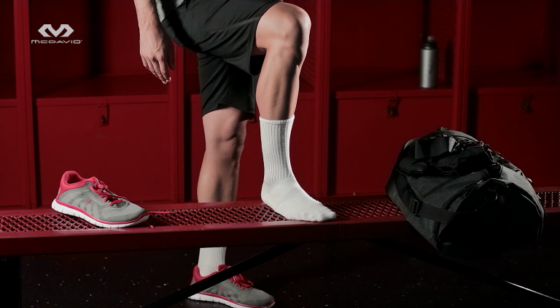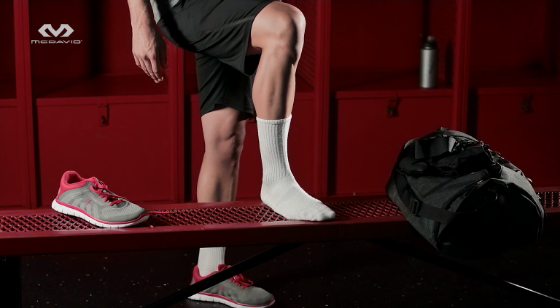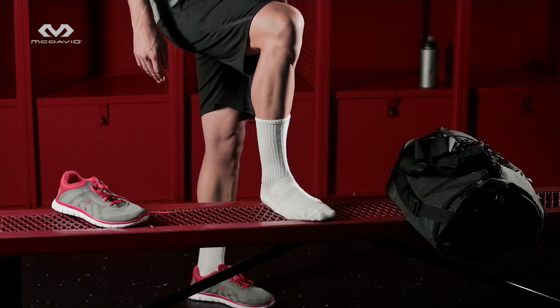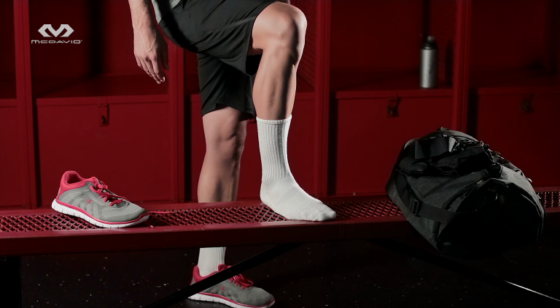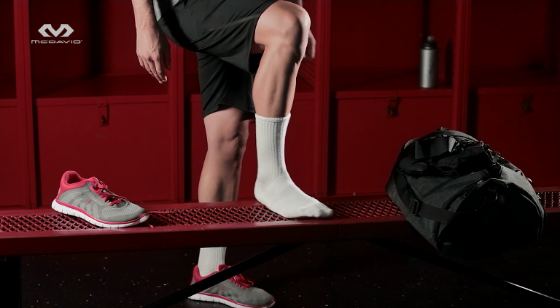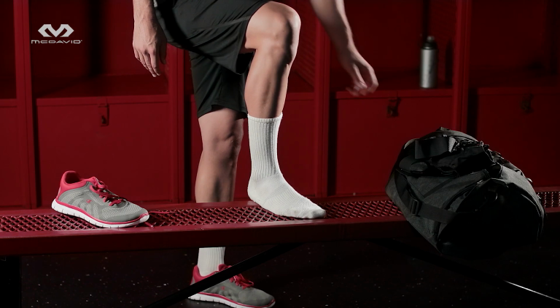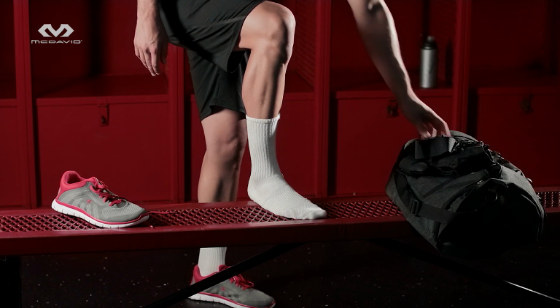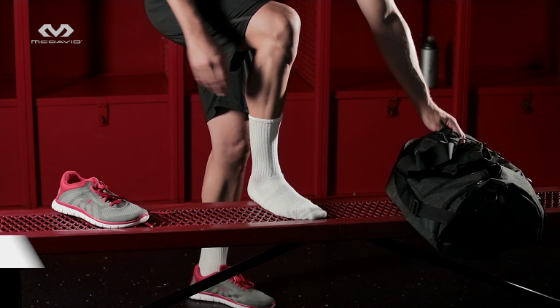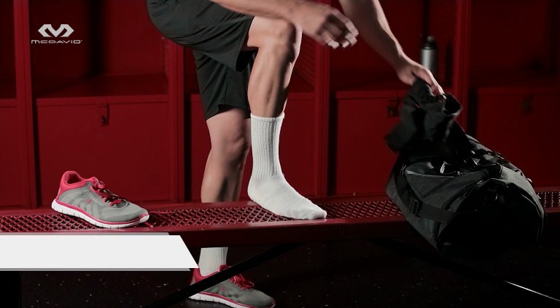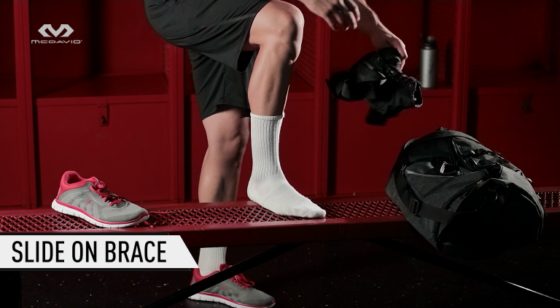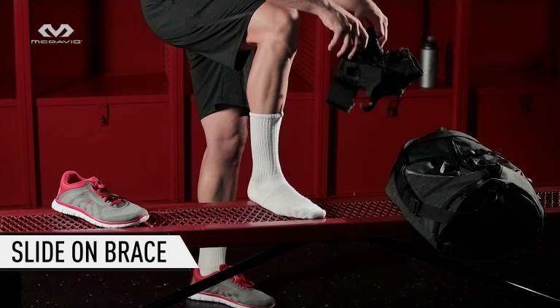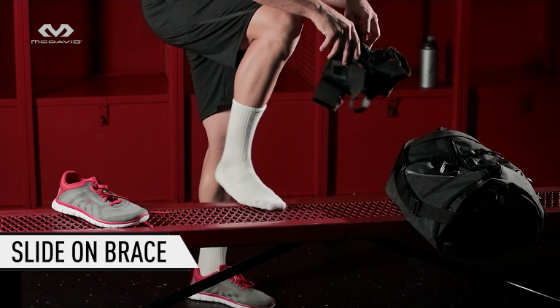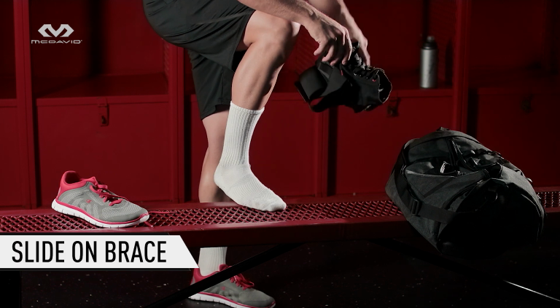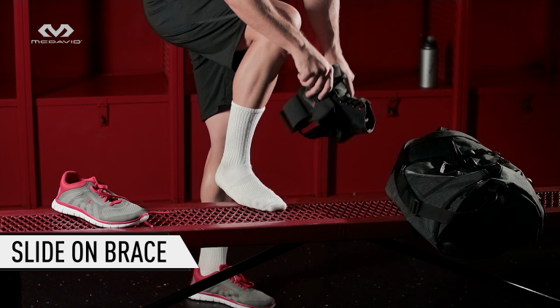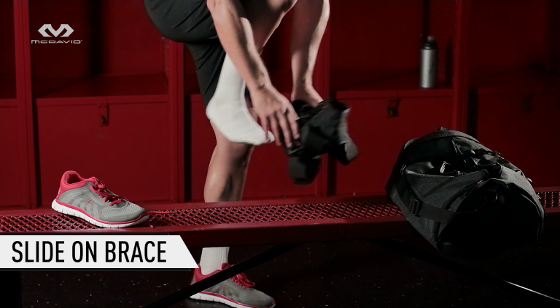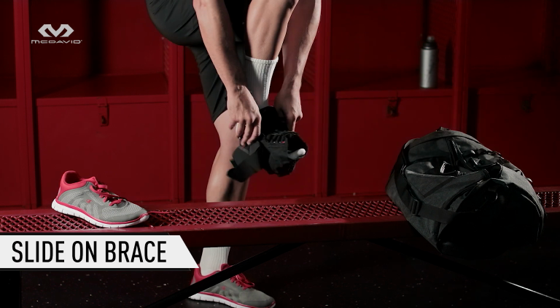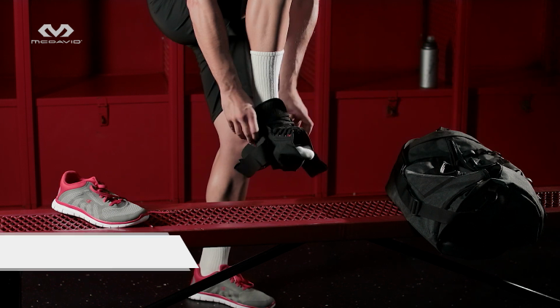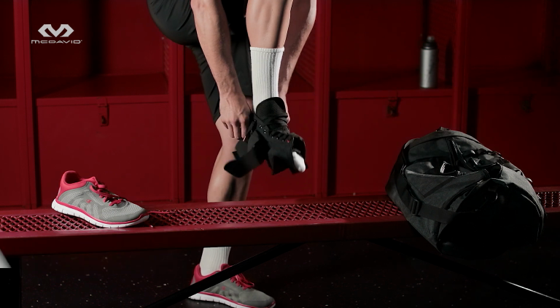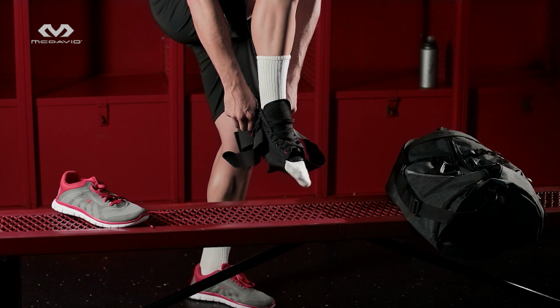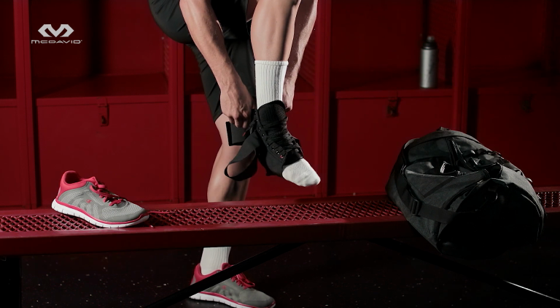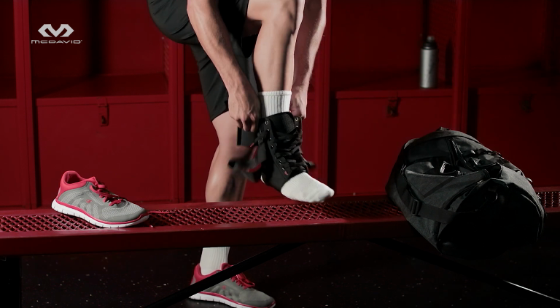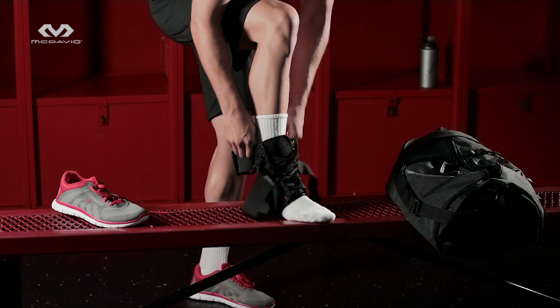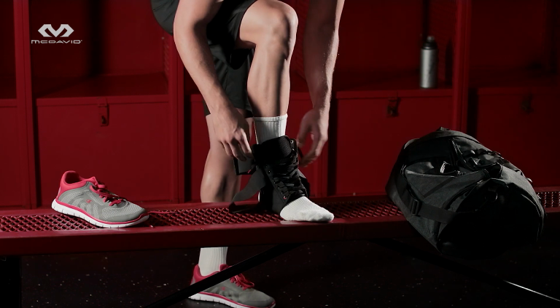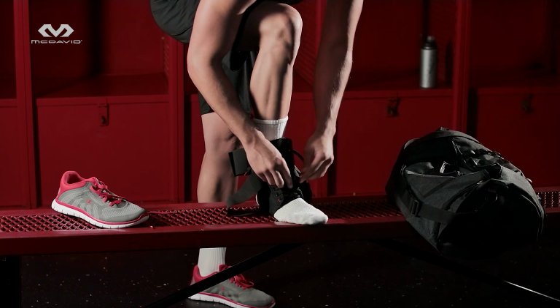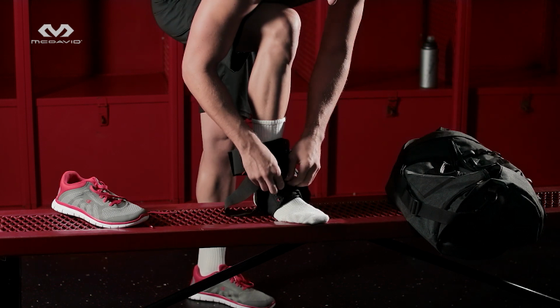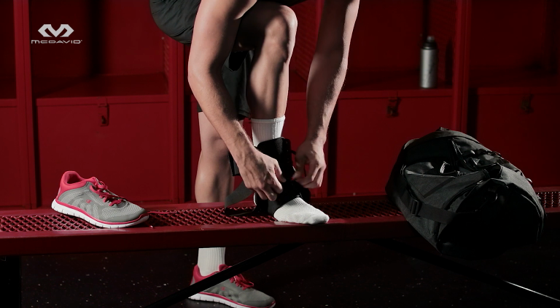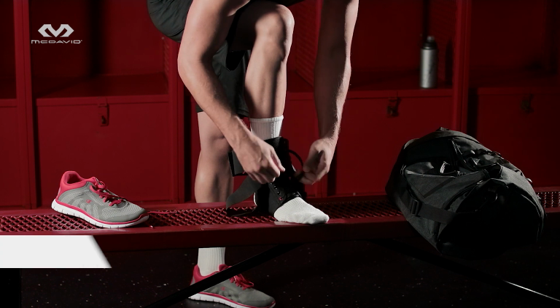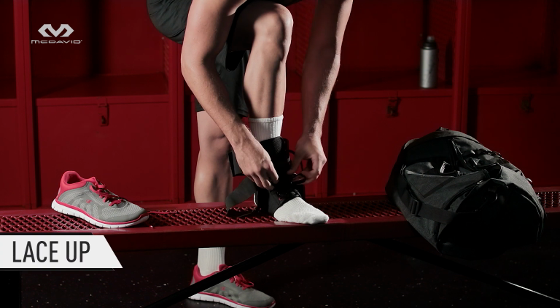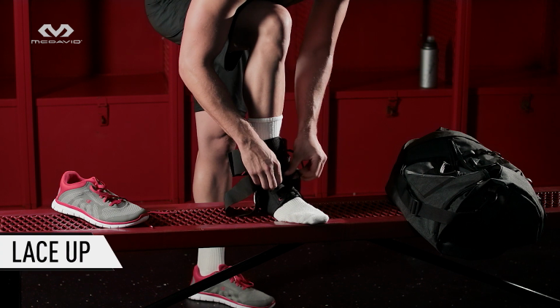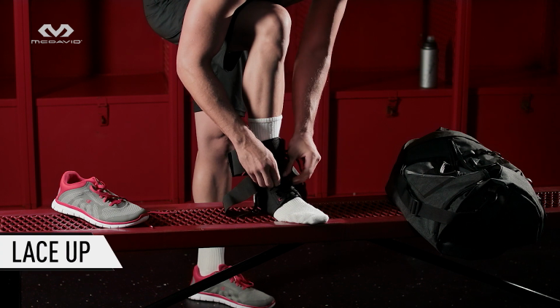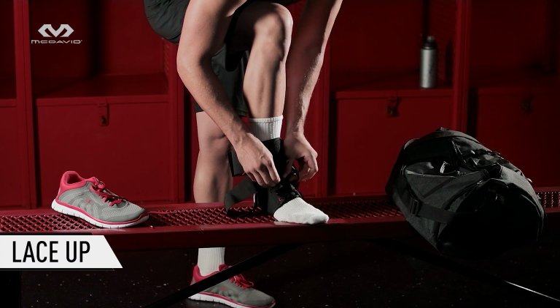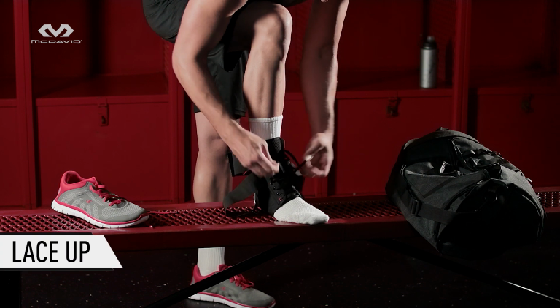Okay, let's gear up. Slip your foot into the loosely laced 195. Be sure the heel is as far back as possible. Now lace and tie the brace like you would a shoe.